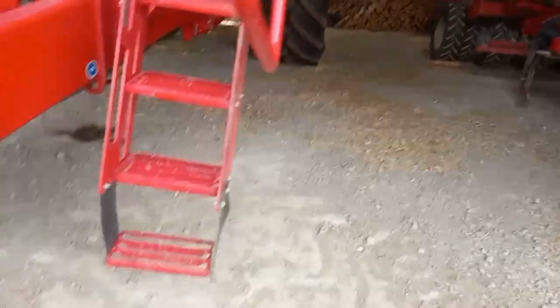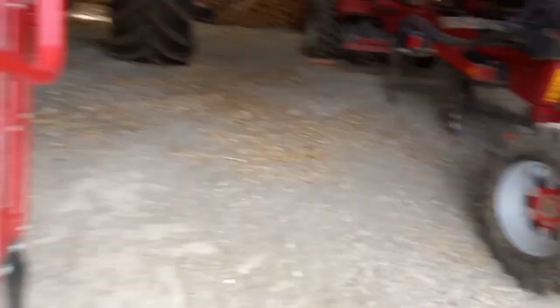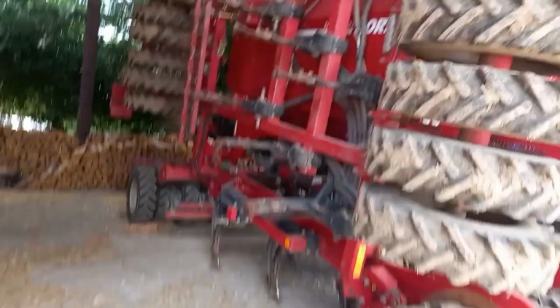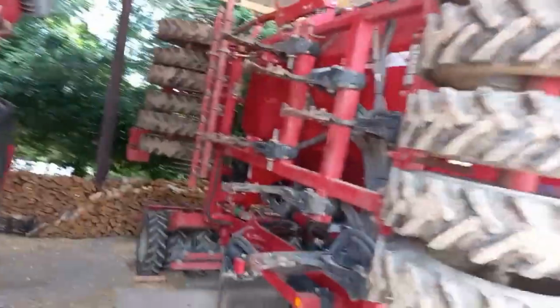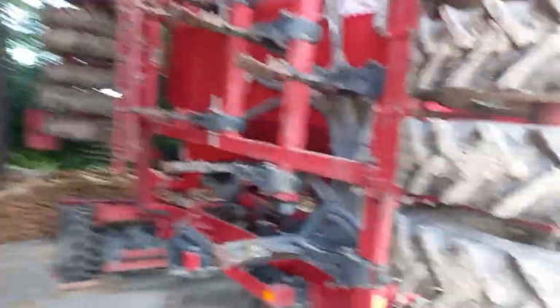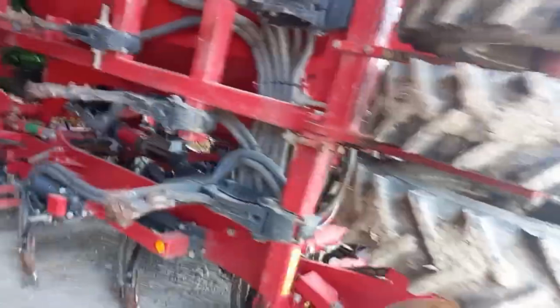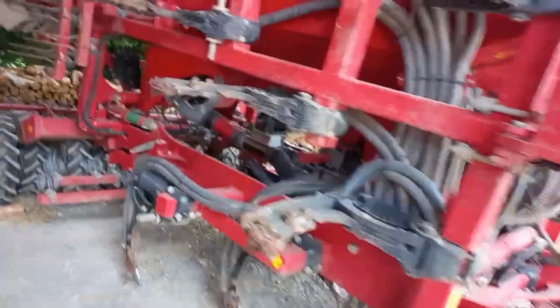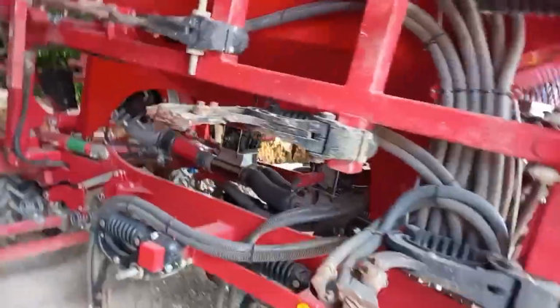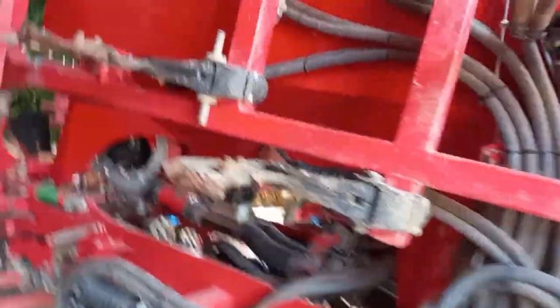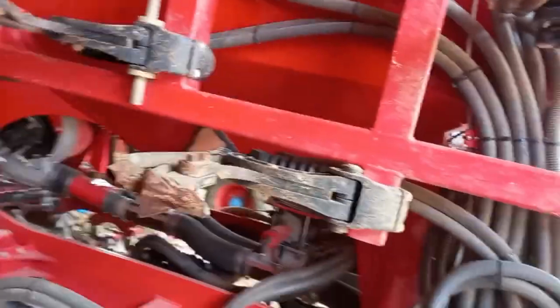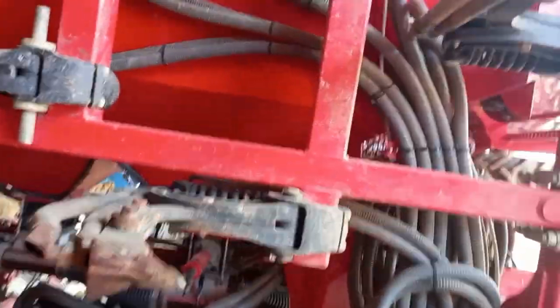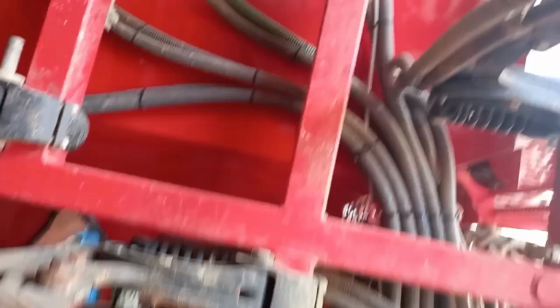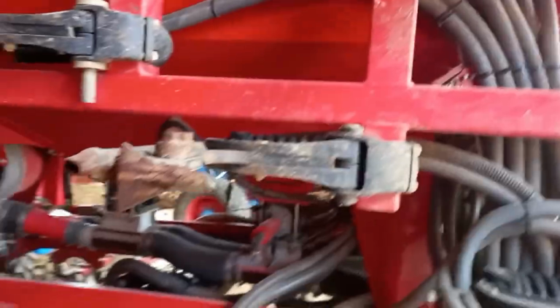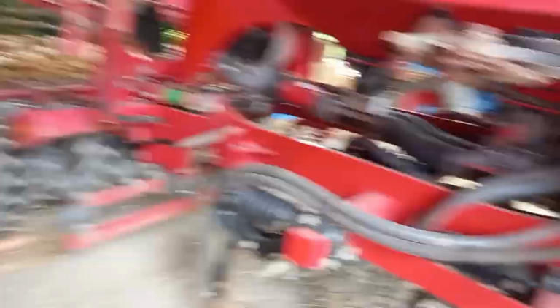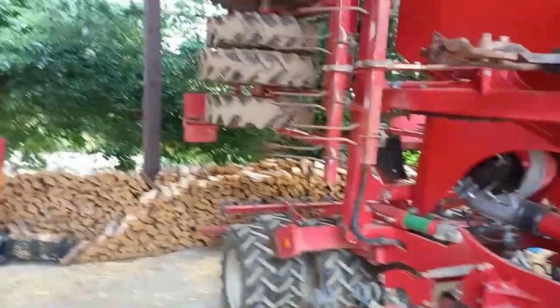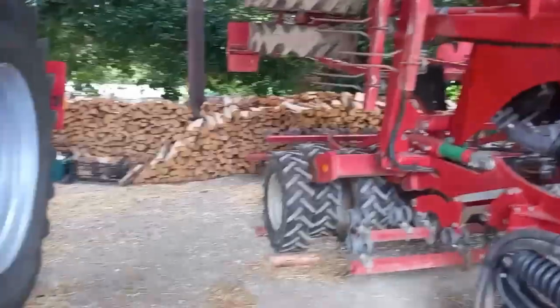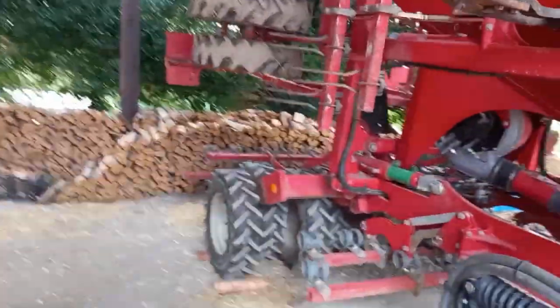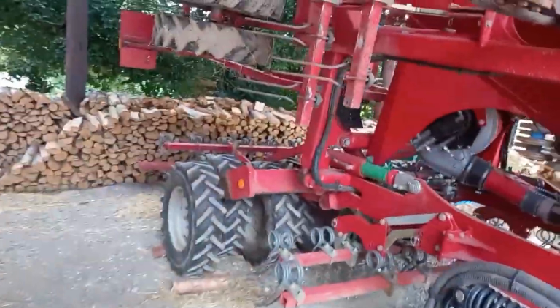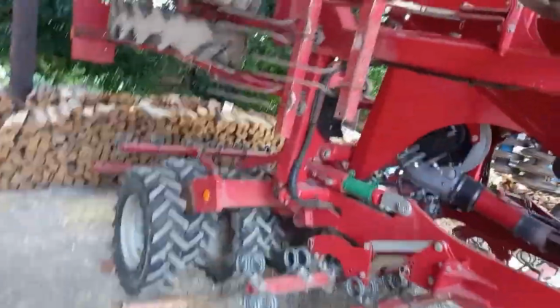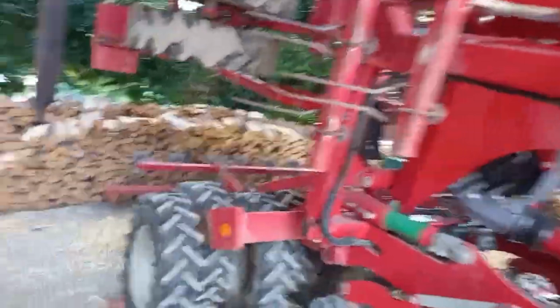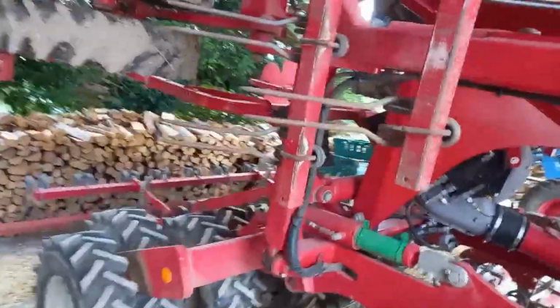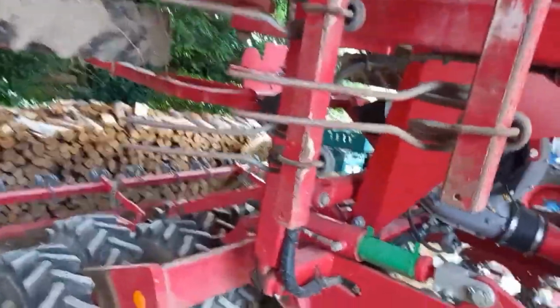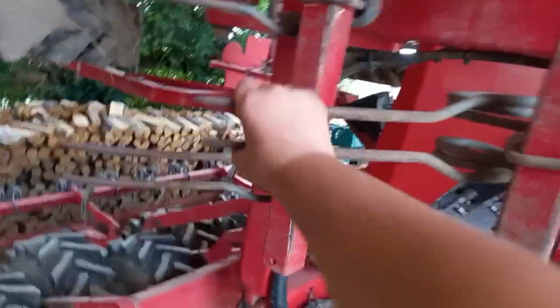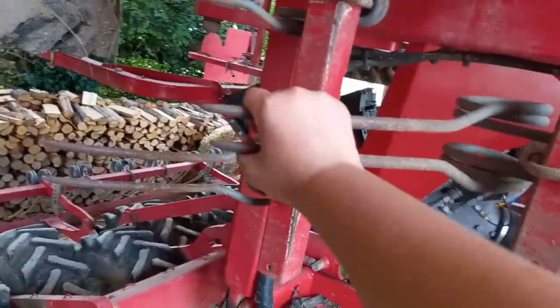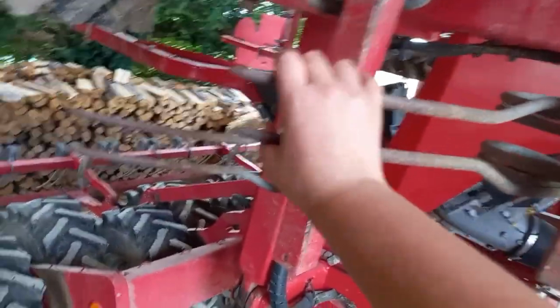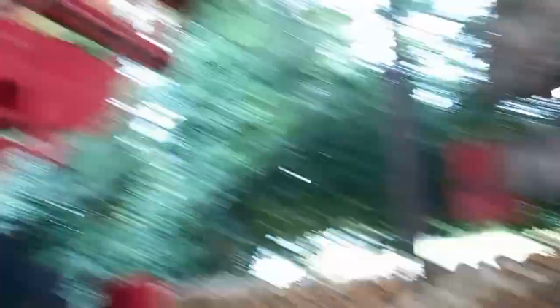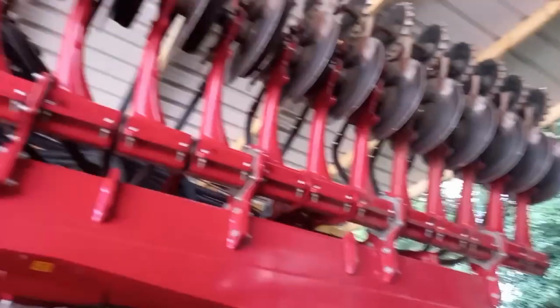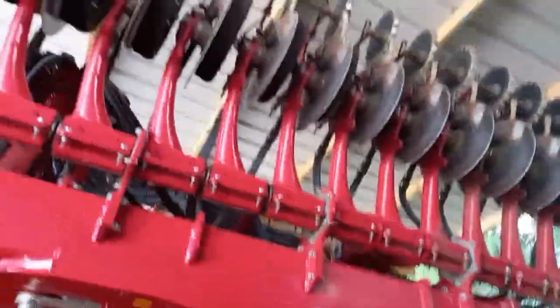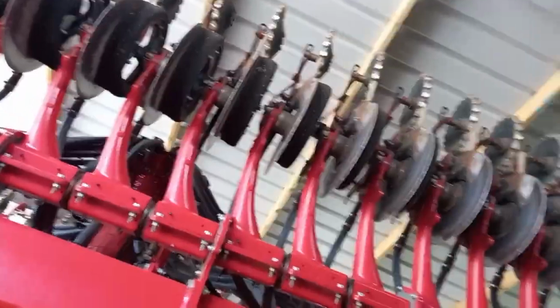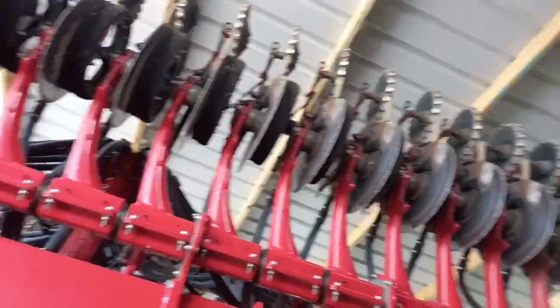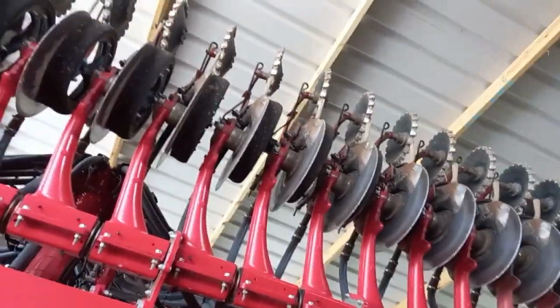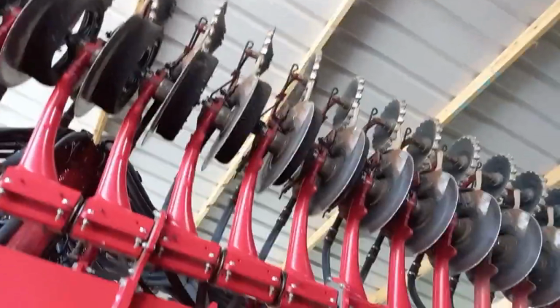Next is a Horse Sprinter 6ST, which is a tine drill. It has tines, whereas the Avatar has discs.